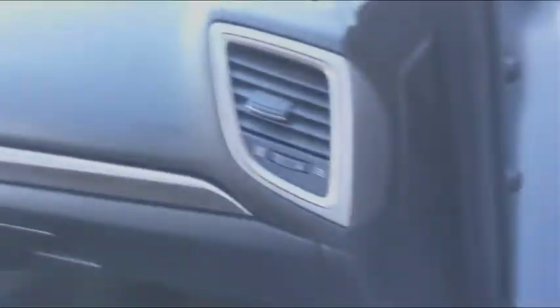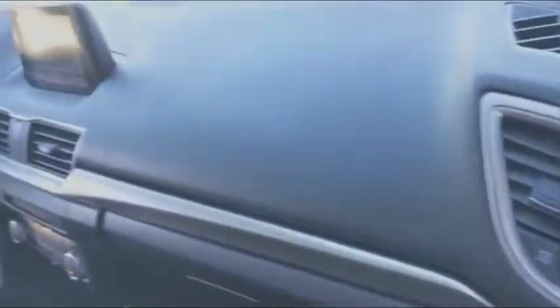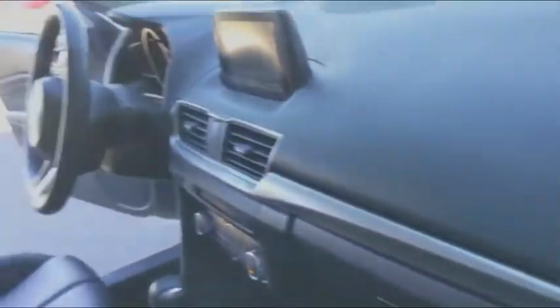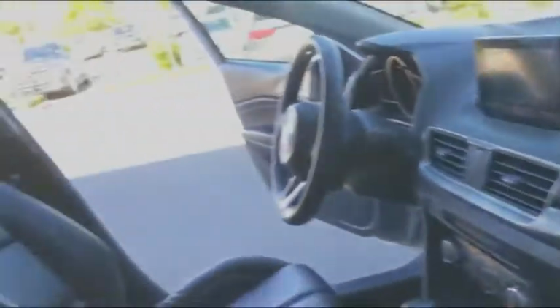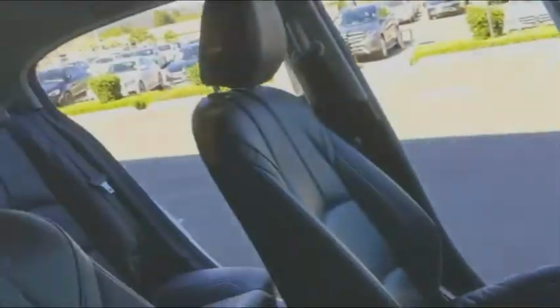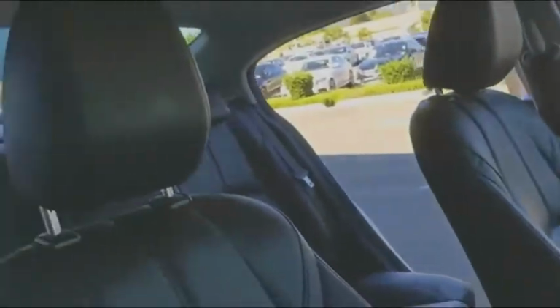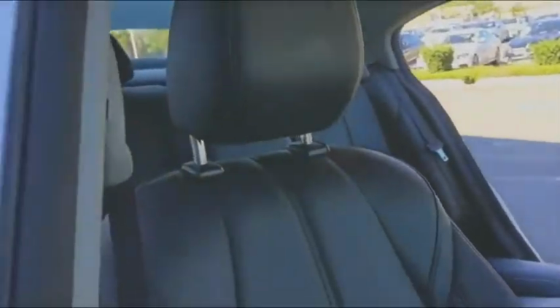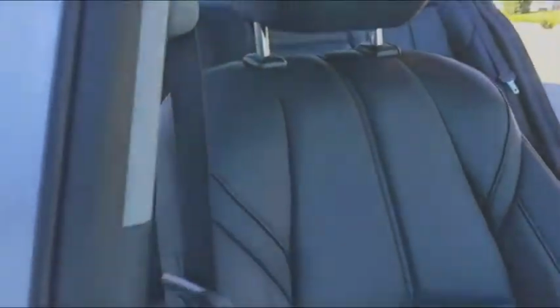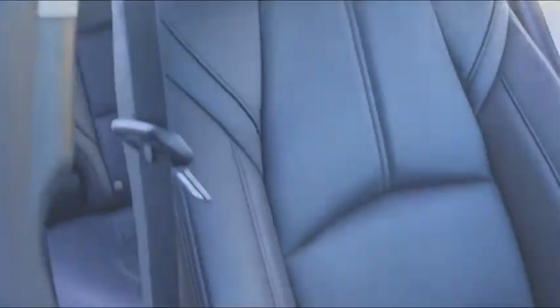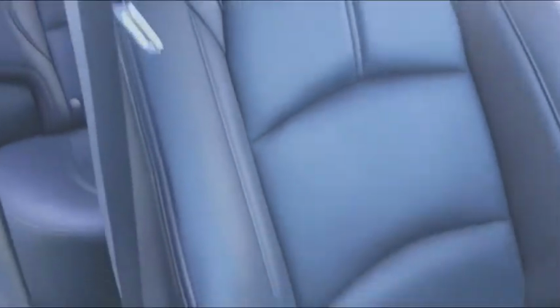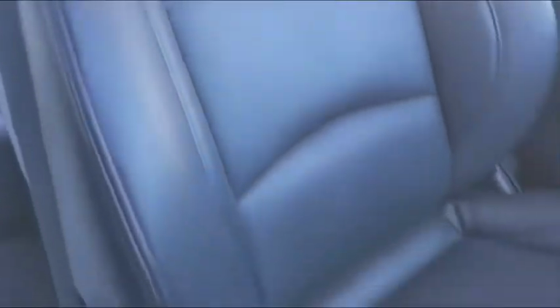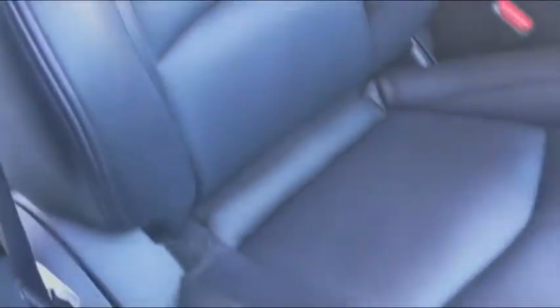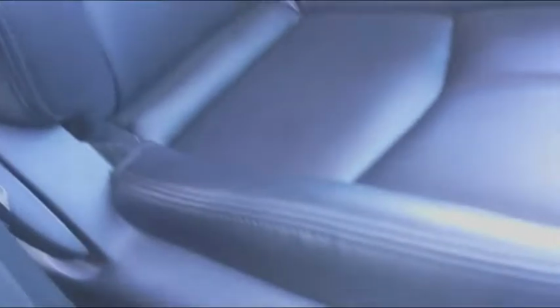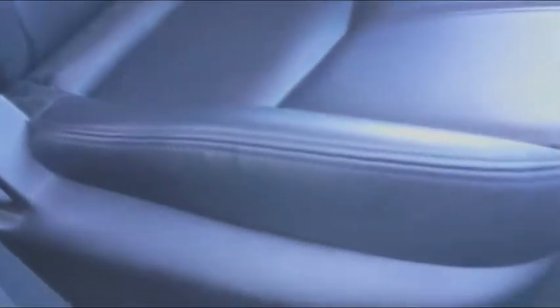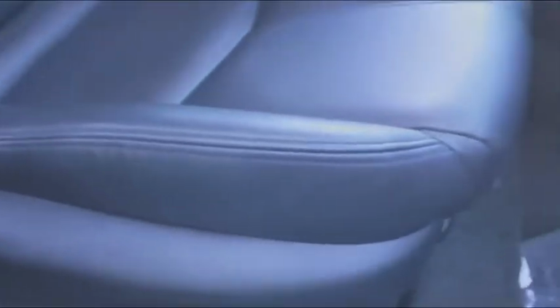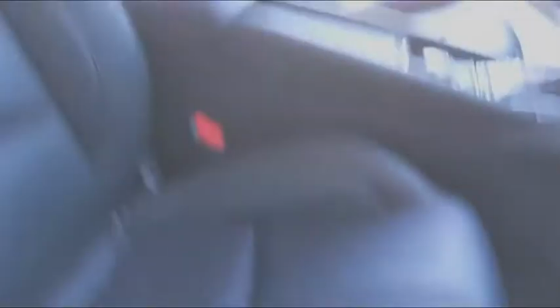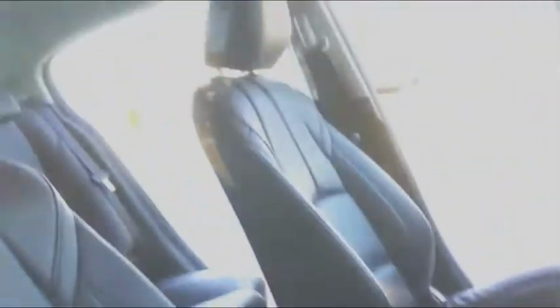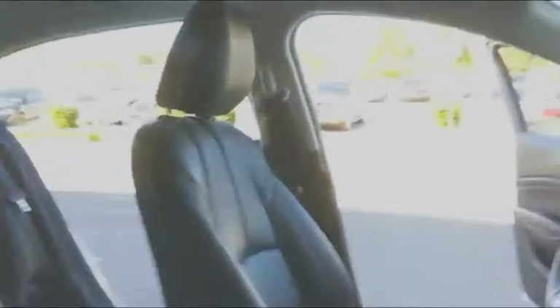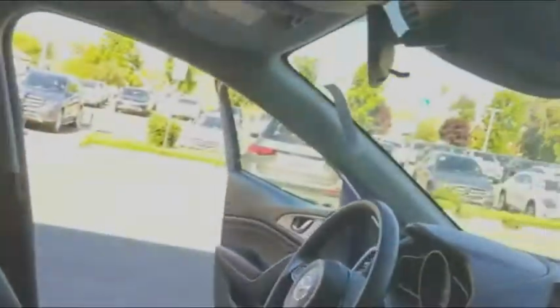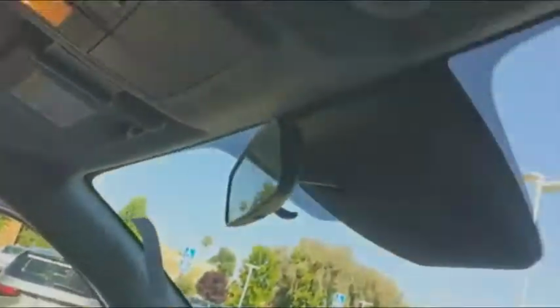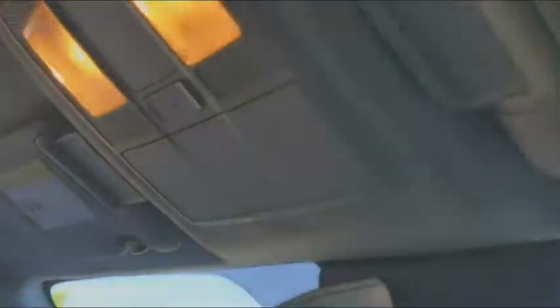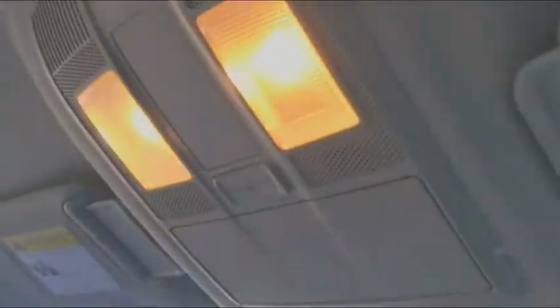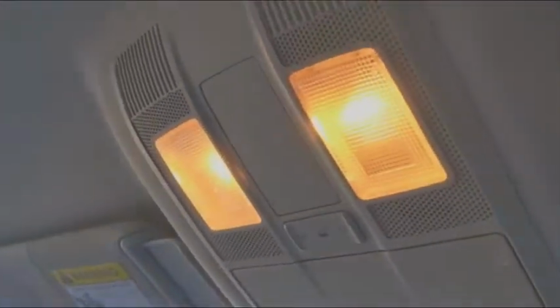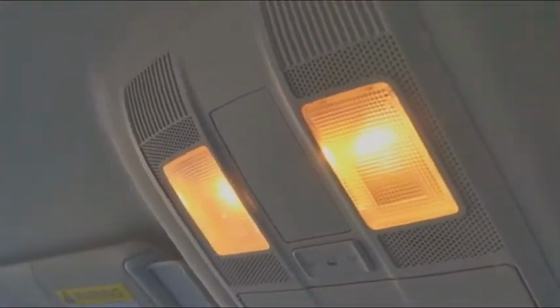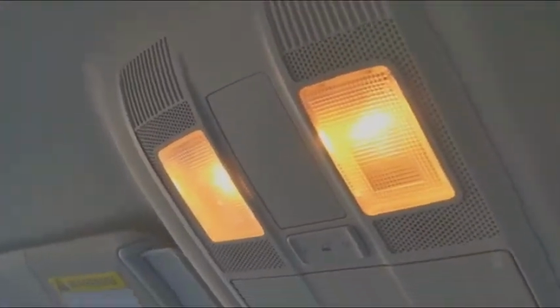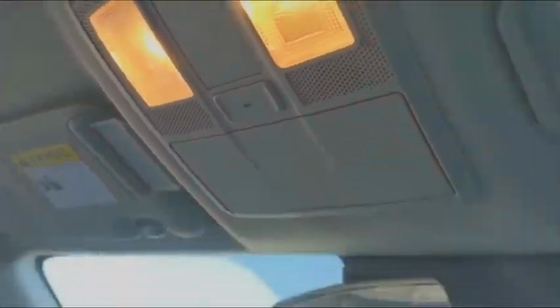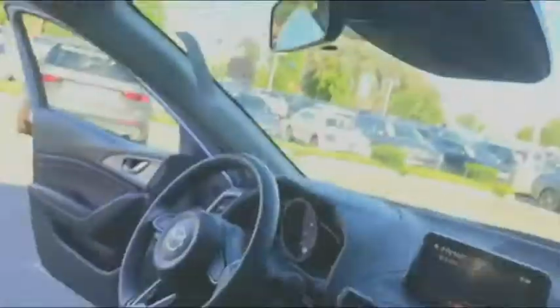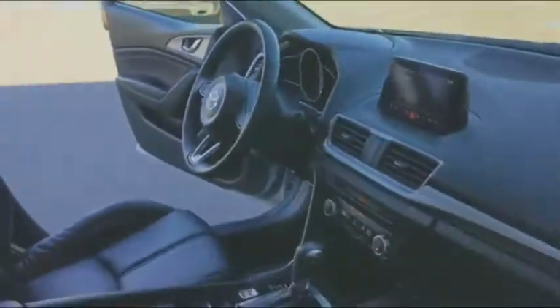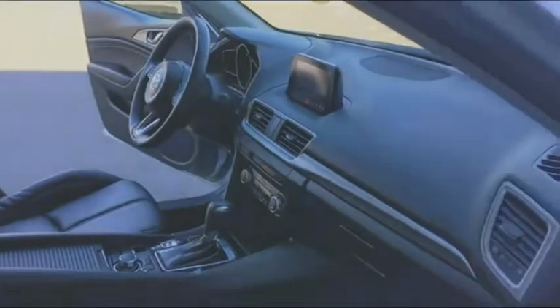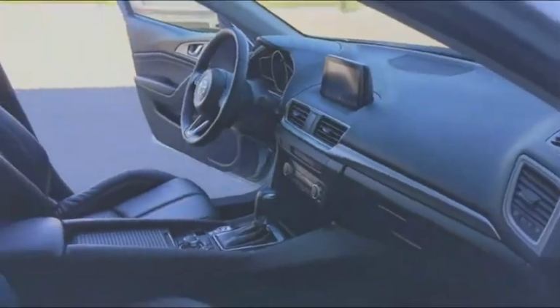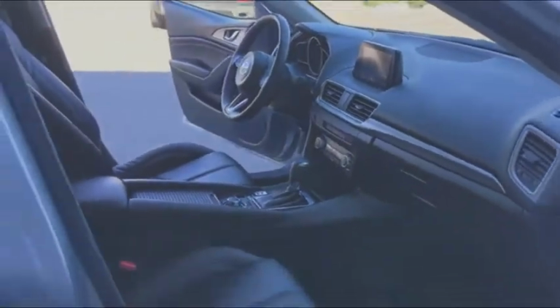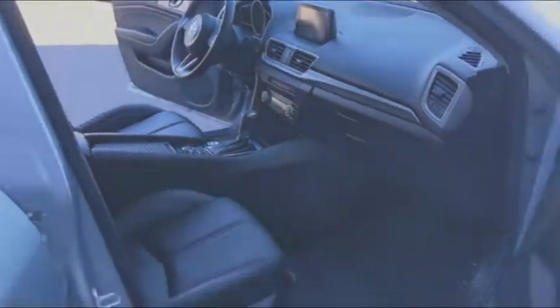Here are some of this vehicle's great options: backup camera, keyless entry, traction control, stability control, steering wheel audio controls, anti-lock braking system, and Bluetooth.